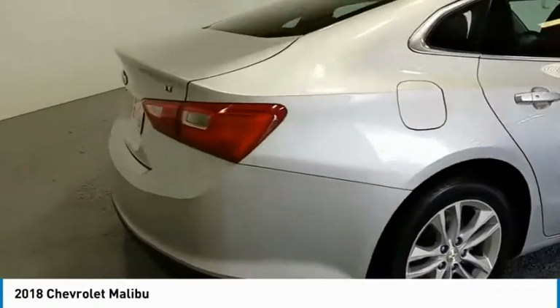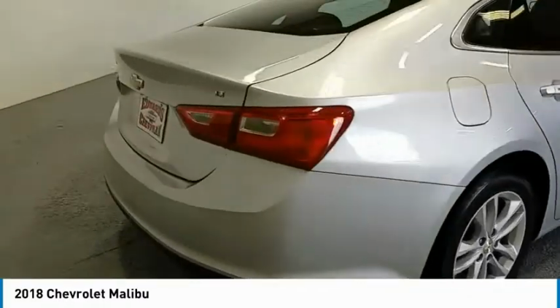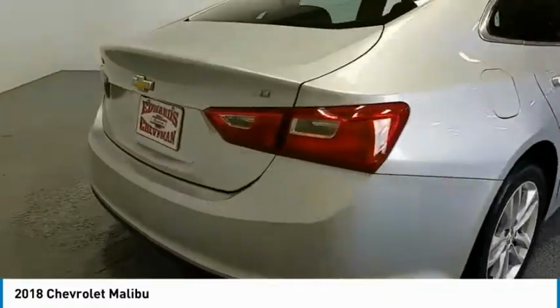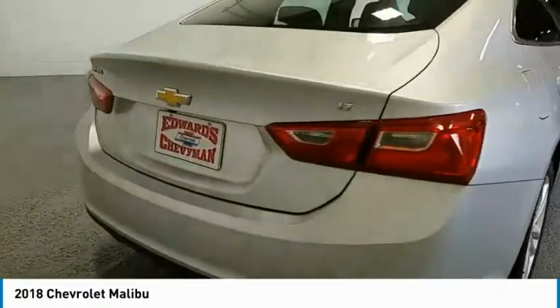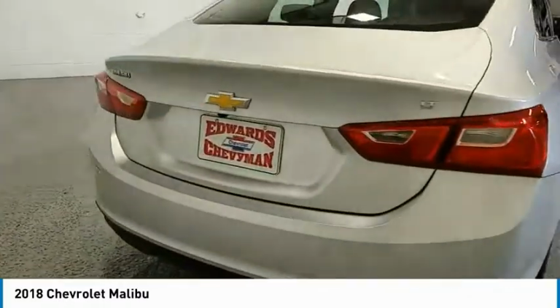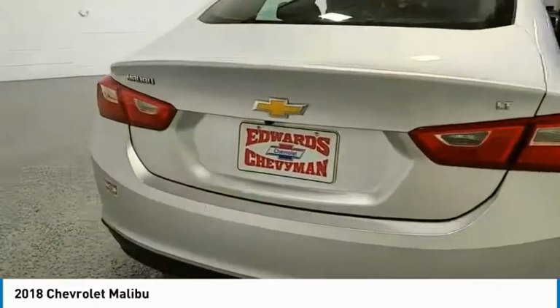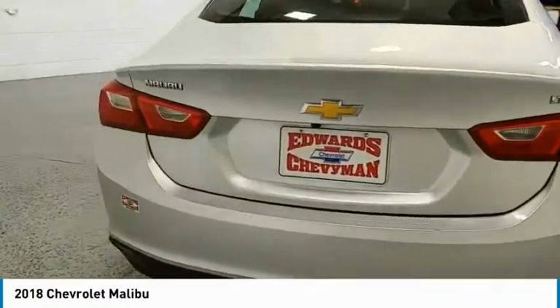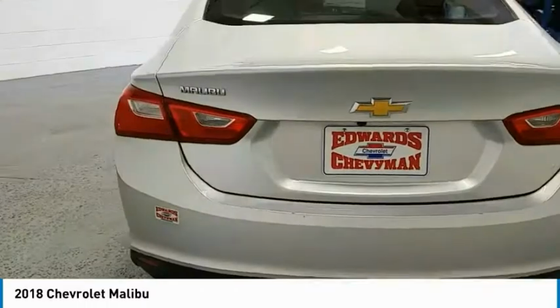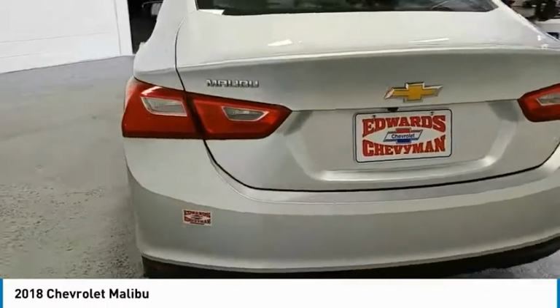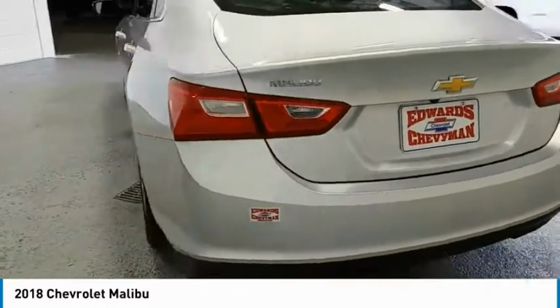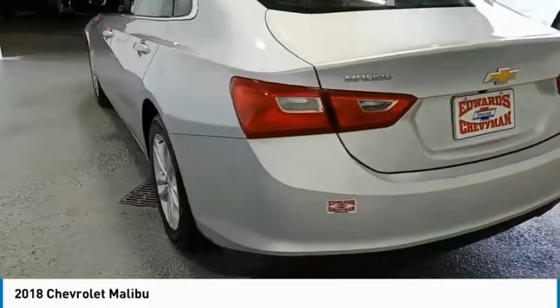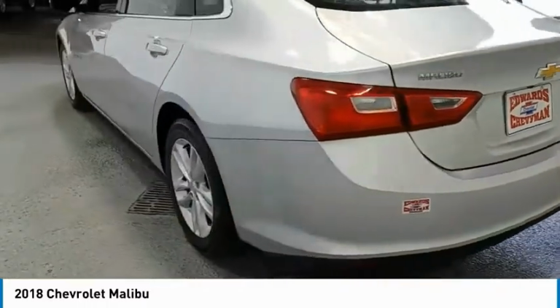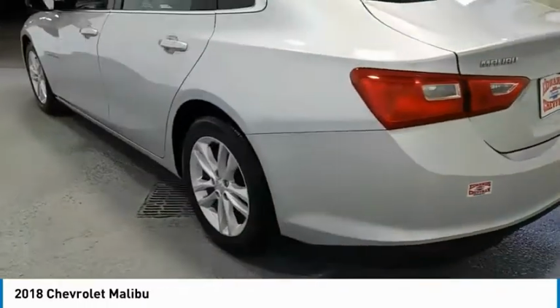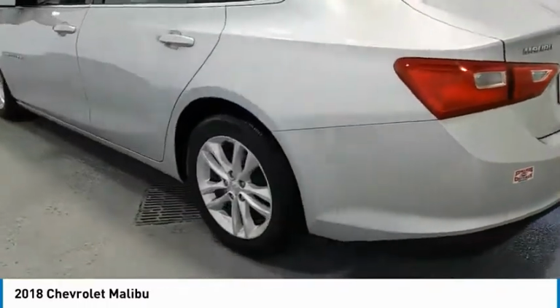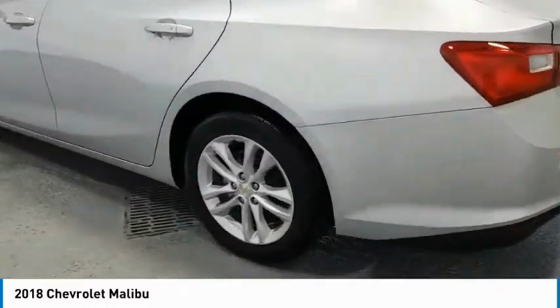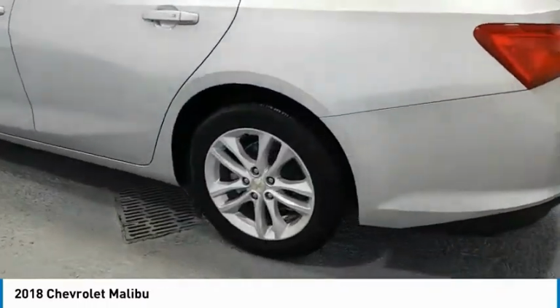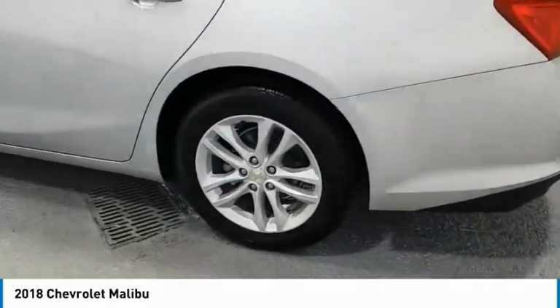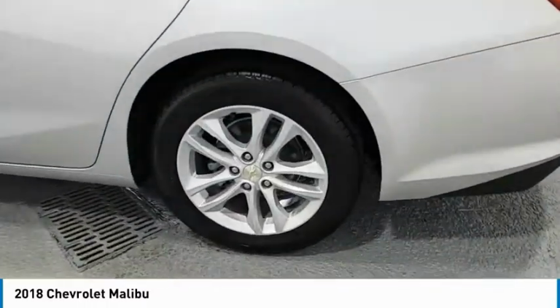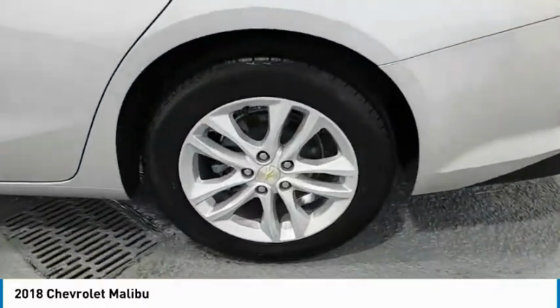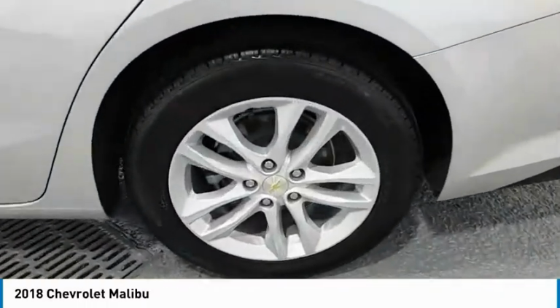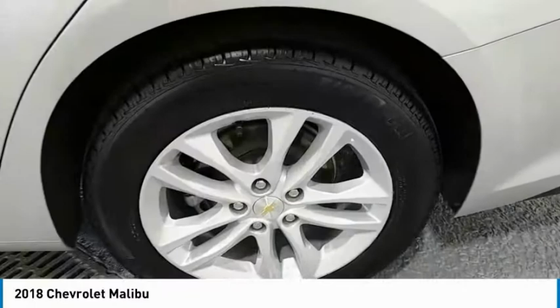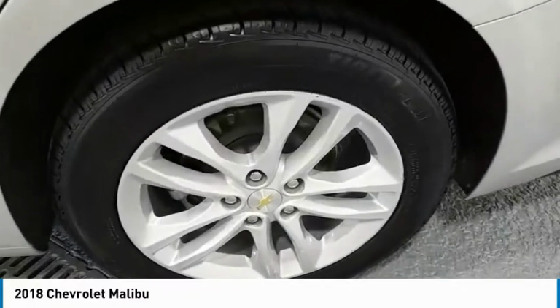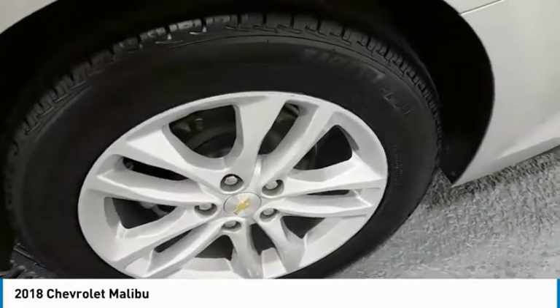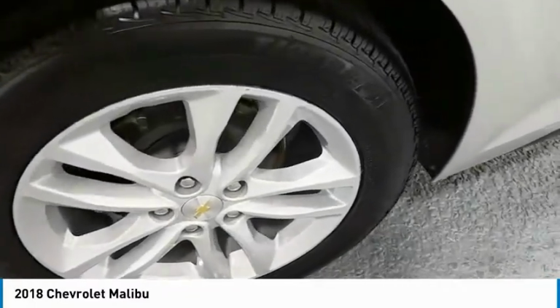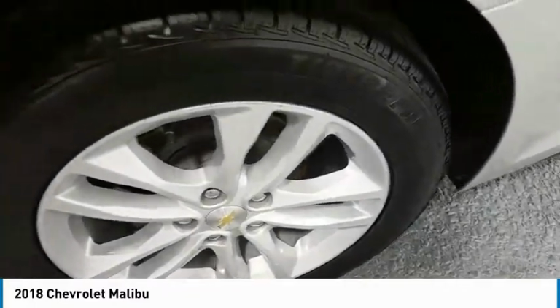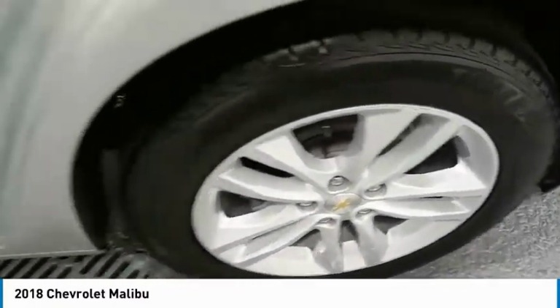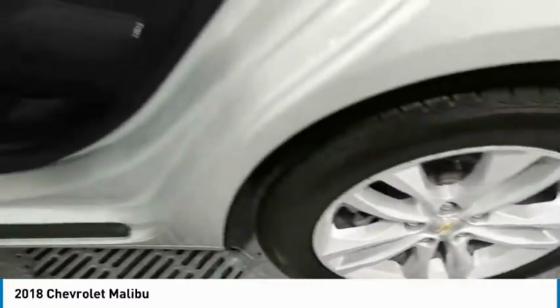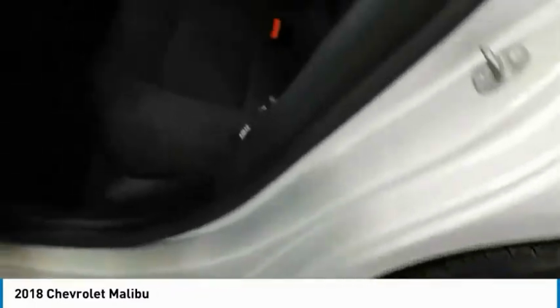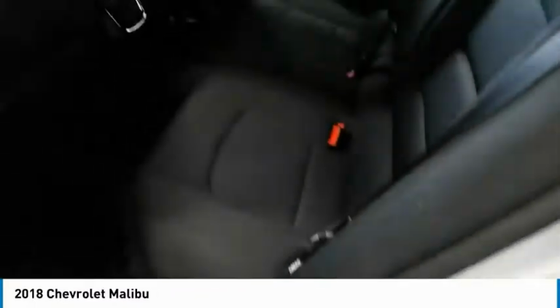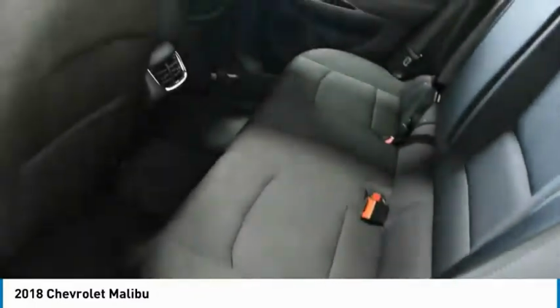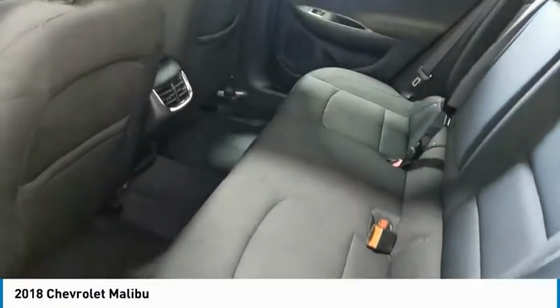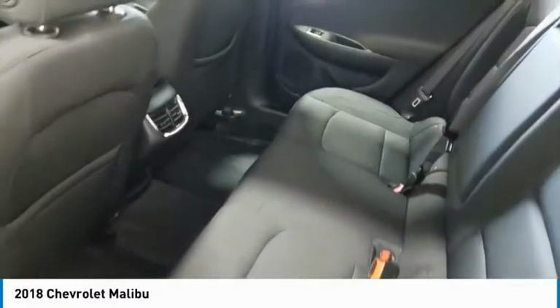Aluminum wheels, heated side mirrors, traction control, daytime running lights, remote keyless entry, FWD, headlights auto off, mirror memory, security system, cruise control.